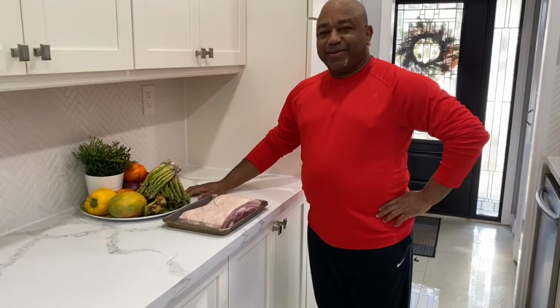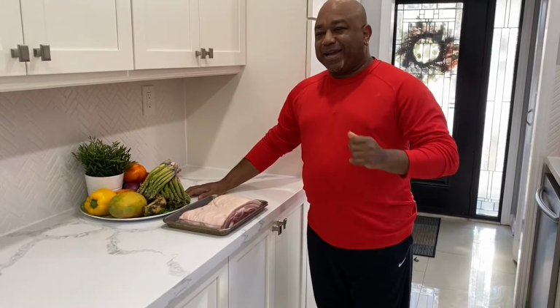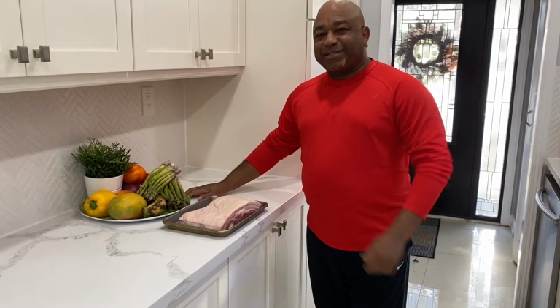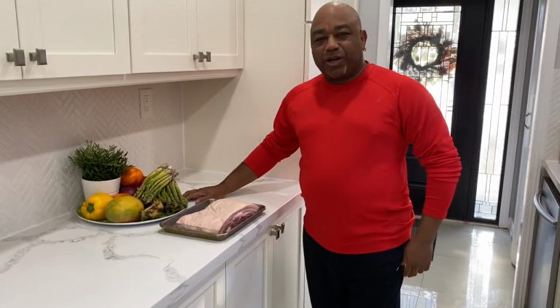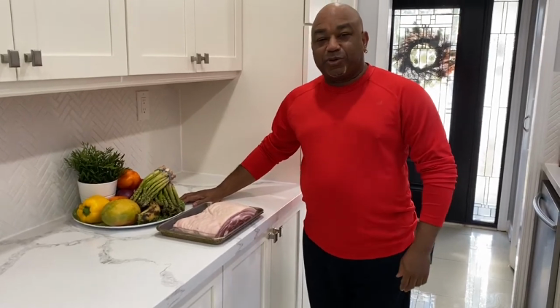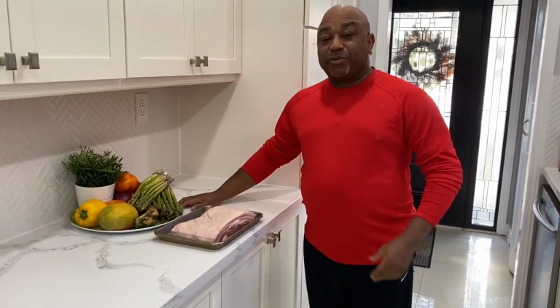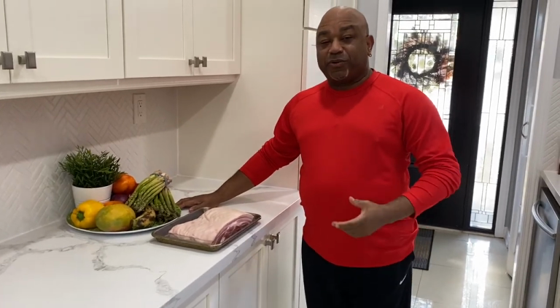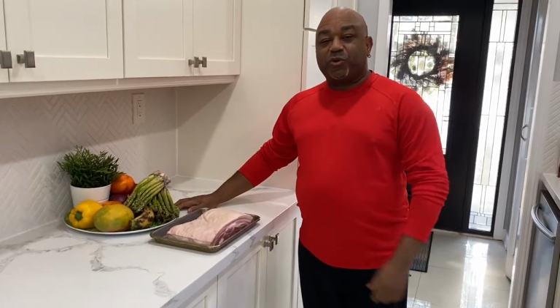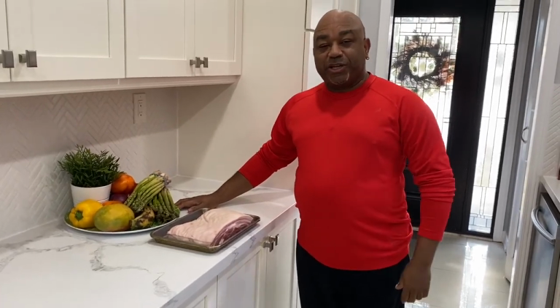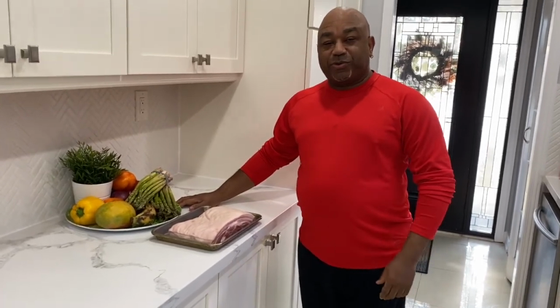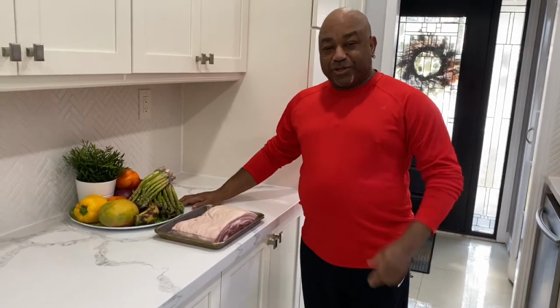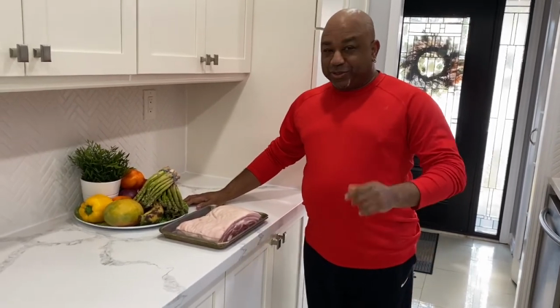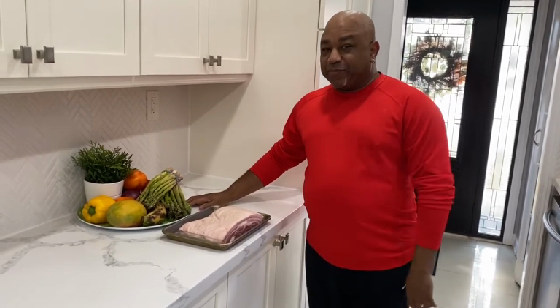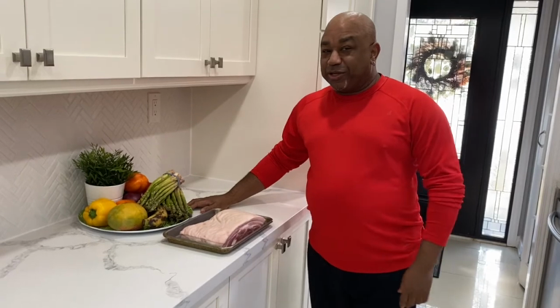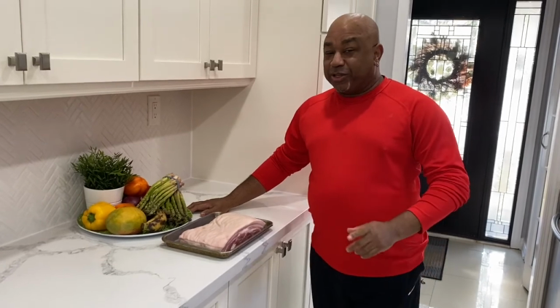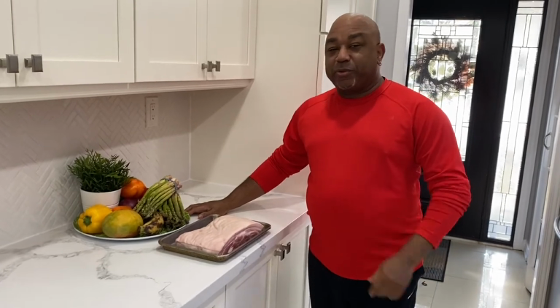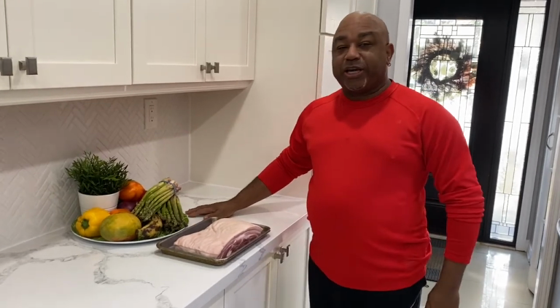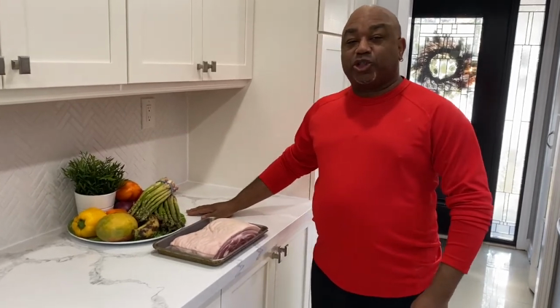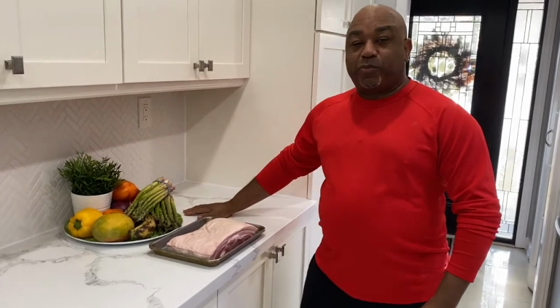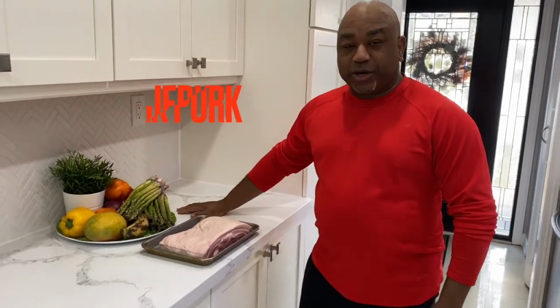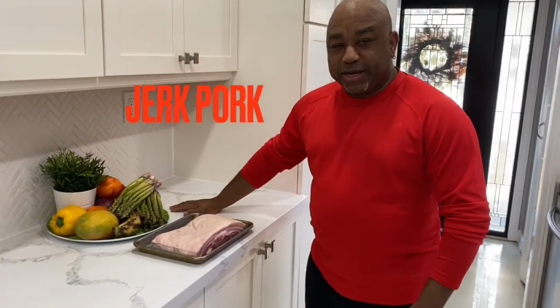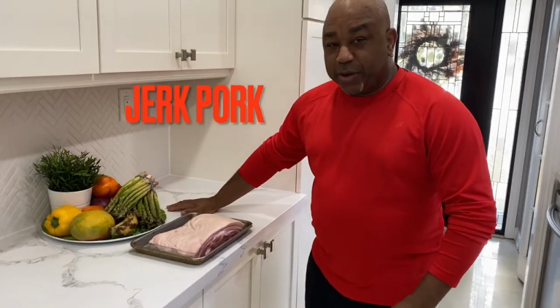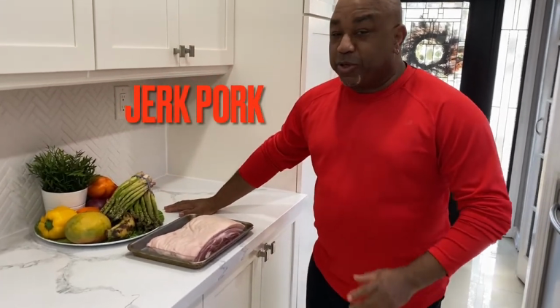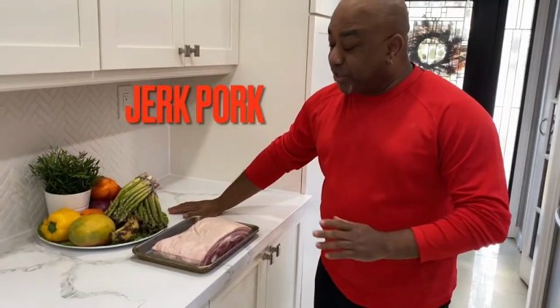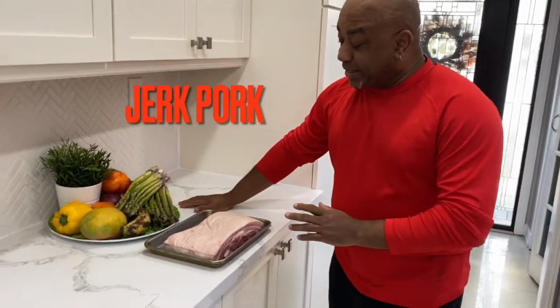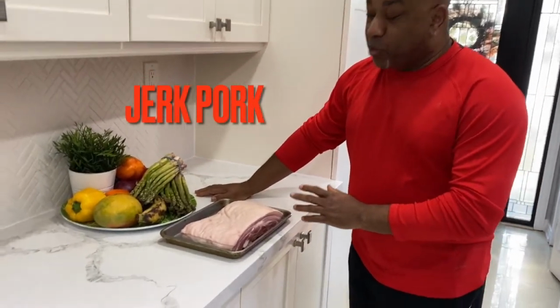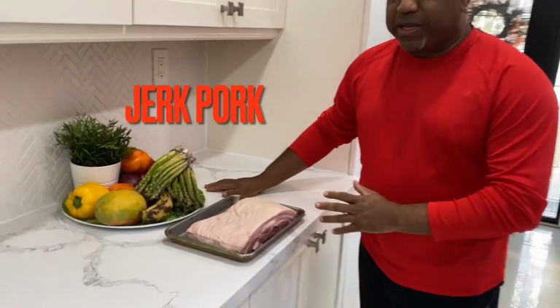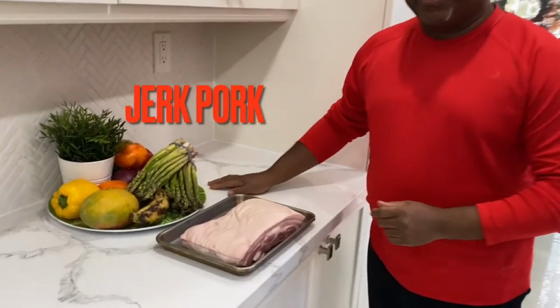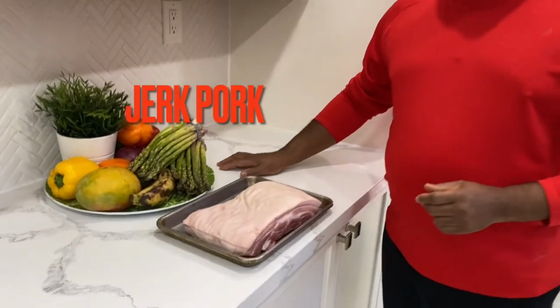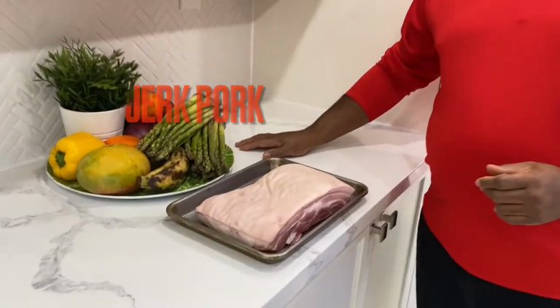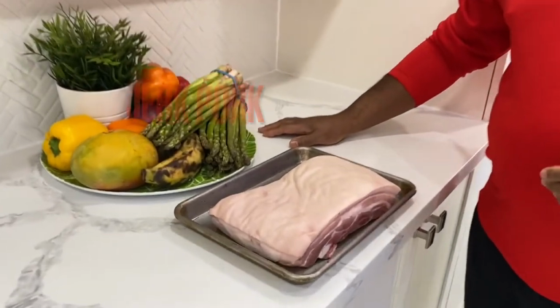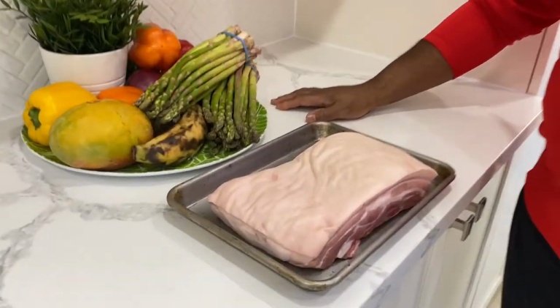Hey guys and welcome to another episode of Cooking with Nino. It's good to have you join us. Today we'll be cooking jerk pork and we'll be using the pork belly, better known as bacon.